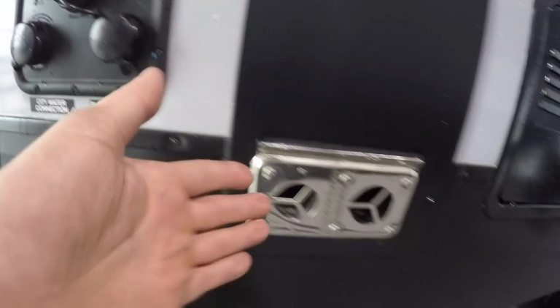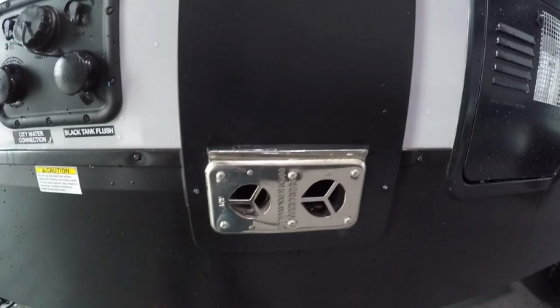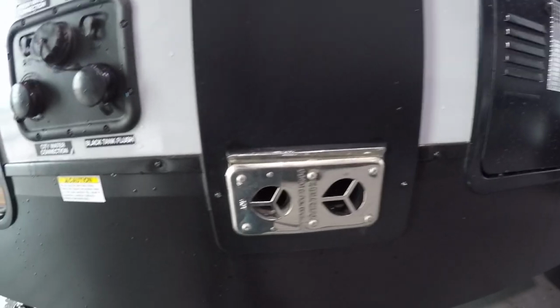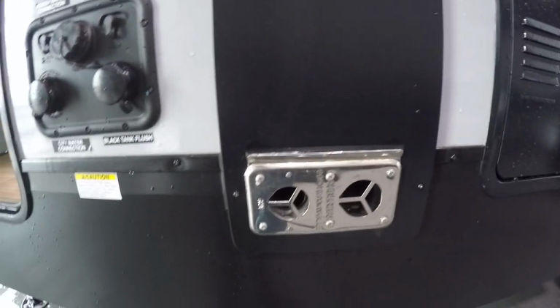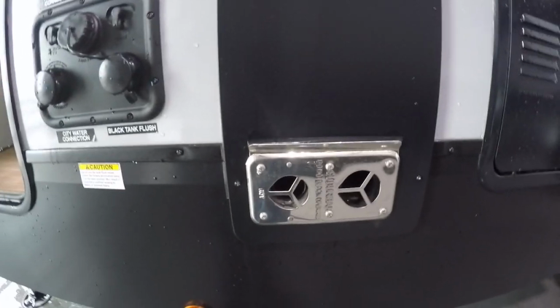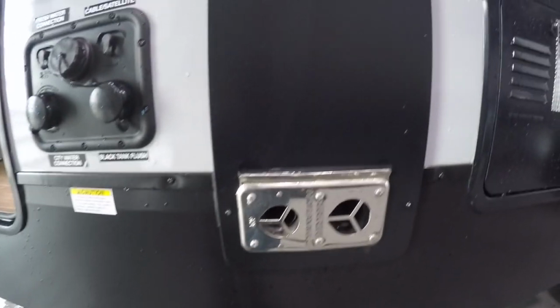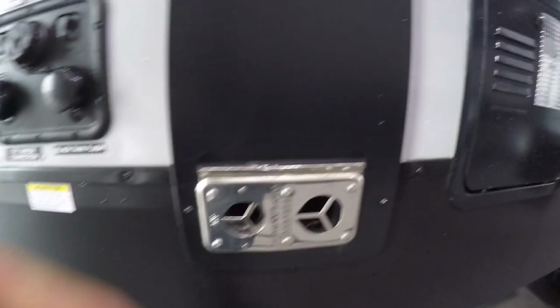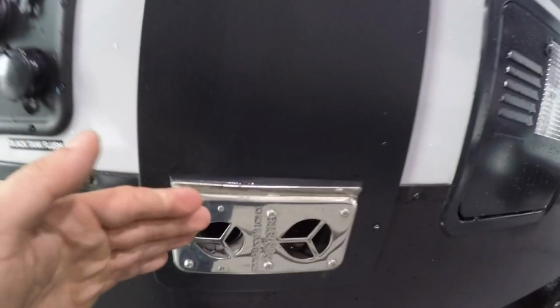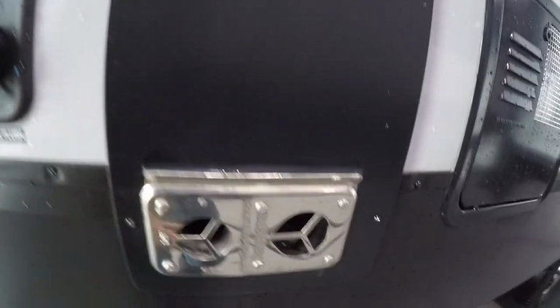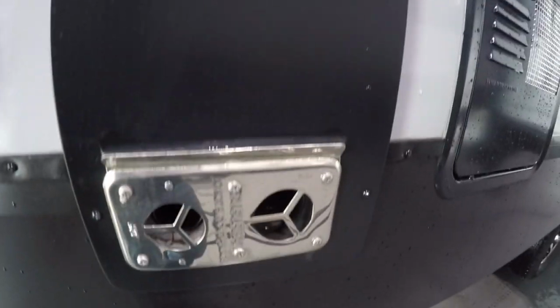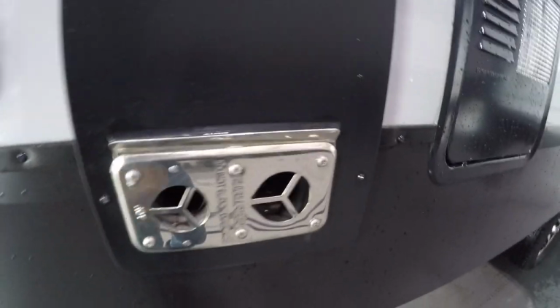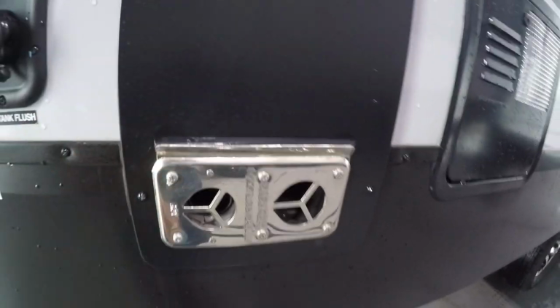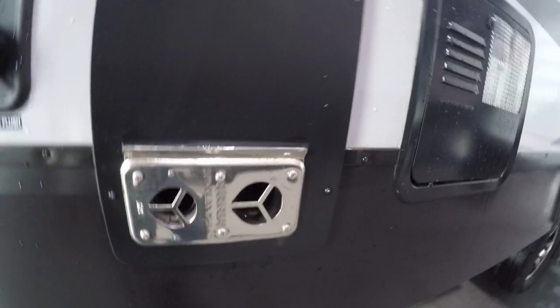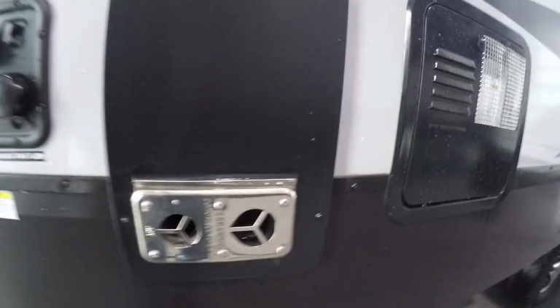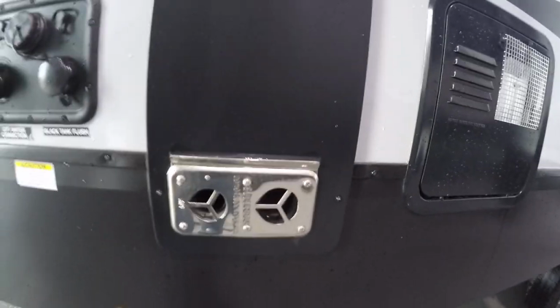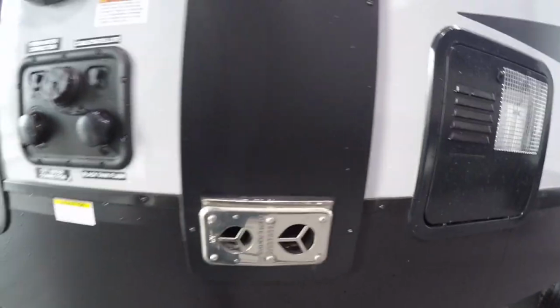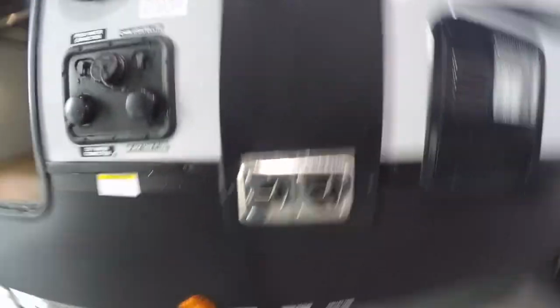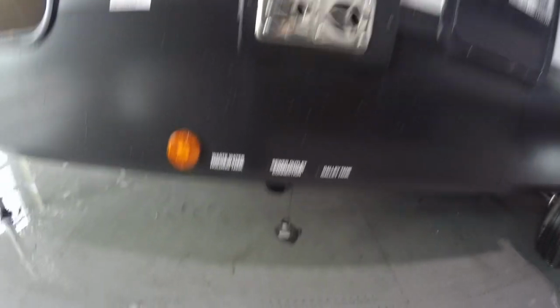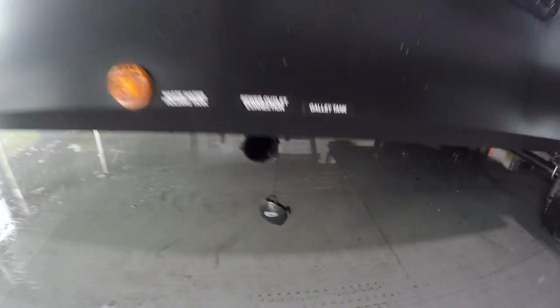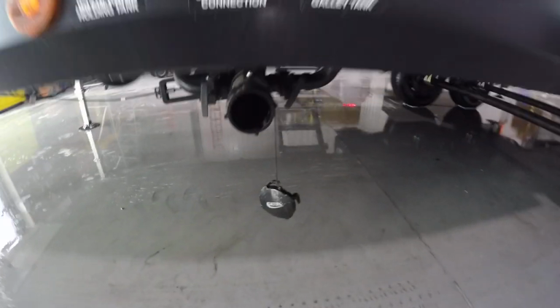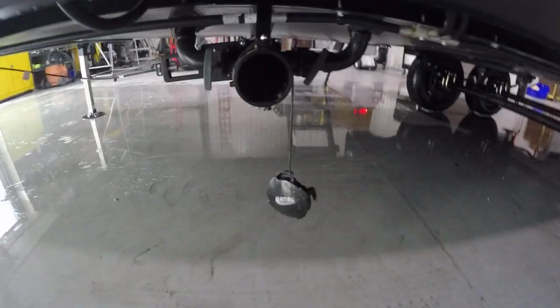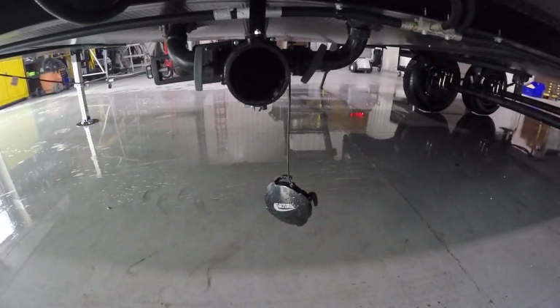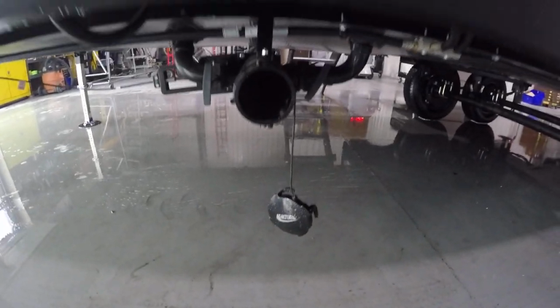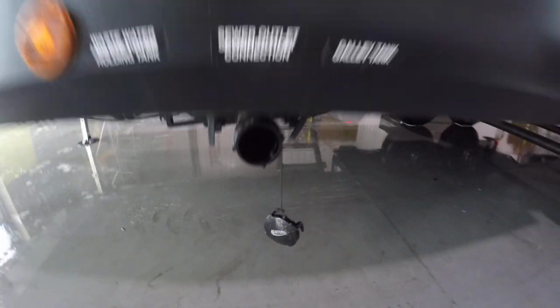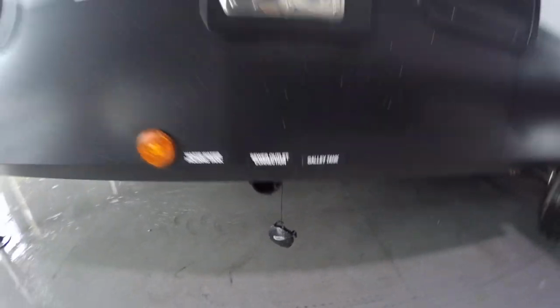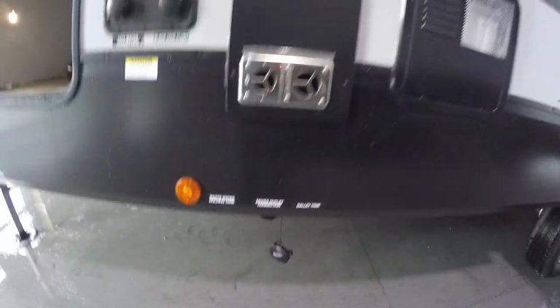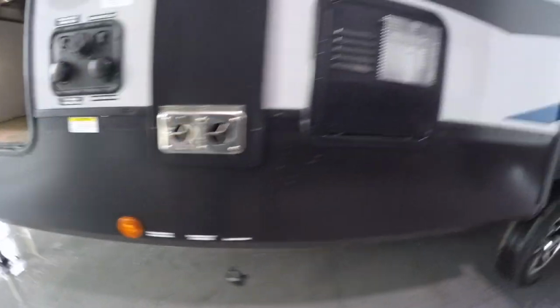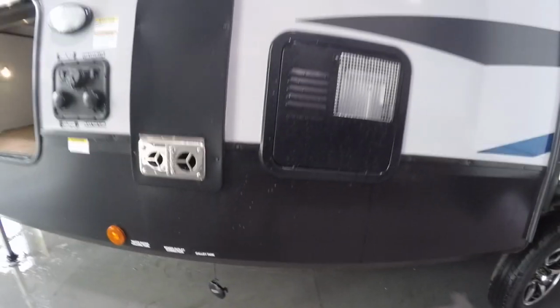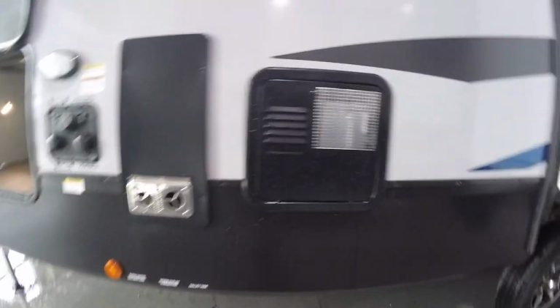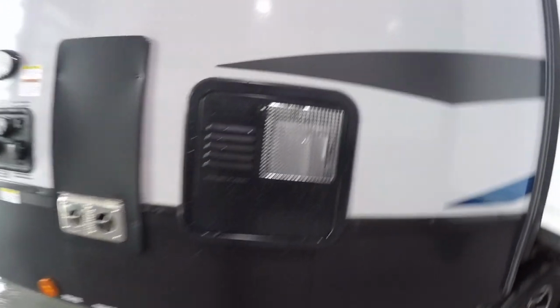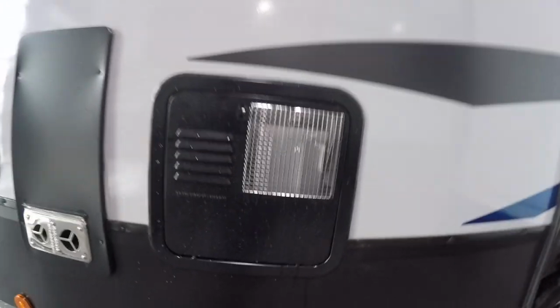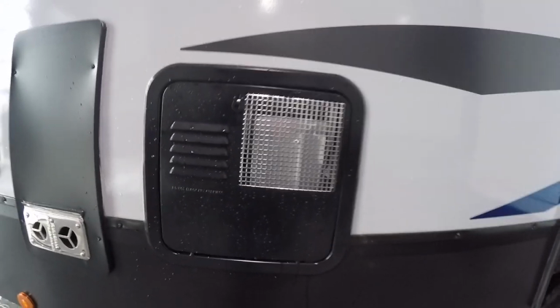To the right you're going to have your furnace — this gets extremely hot so make sure nothing is leaning up against it. Your poles and connections are going to be right underneath there. To the right you're going to have your water heater.